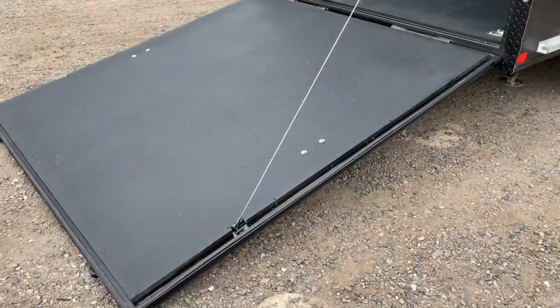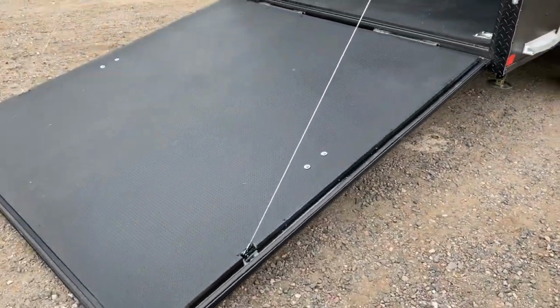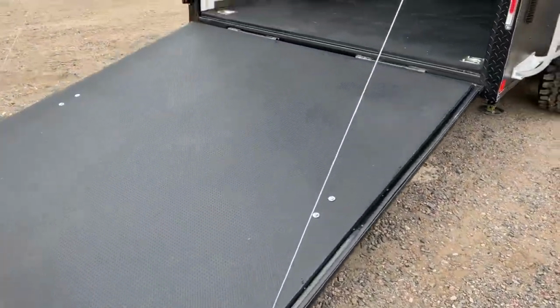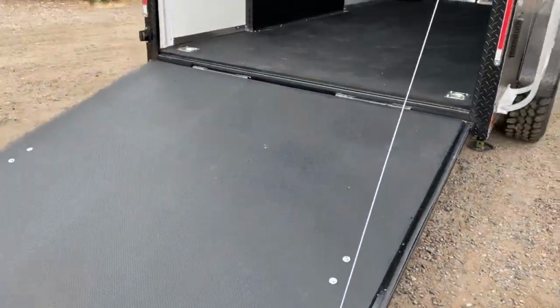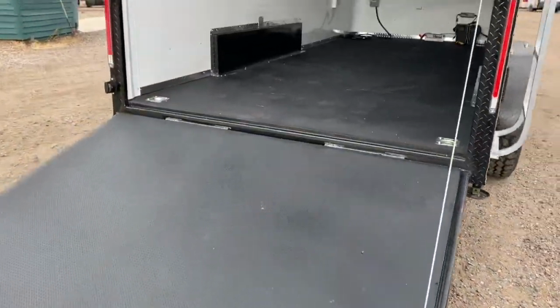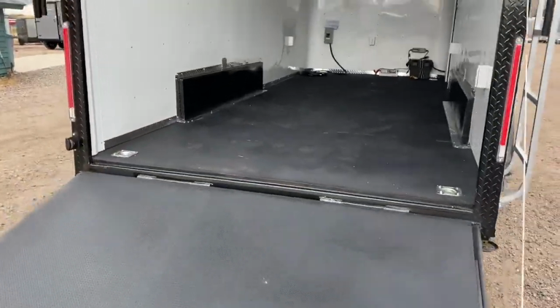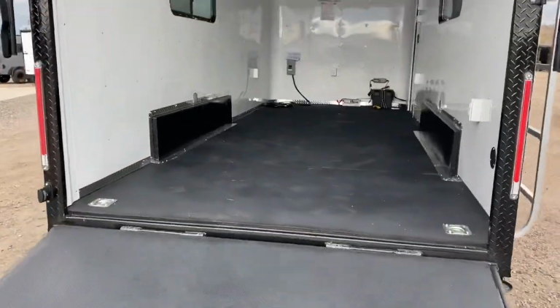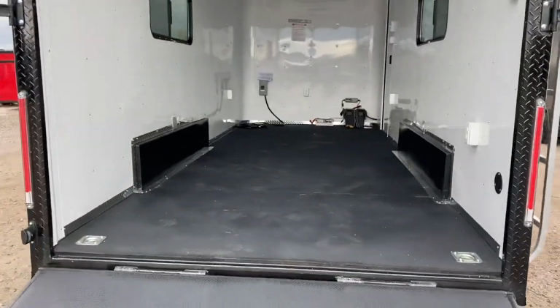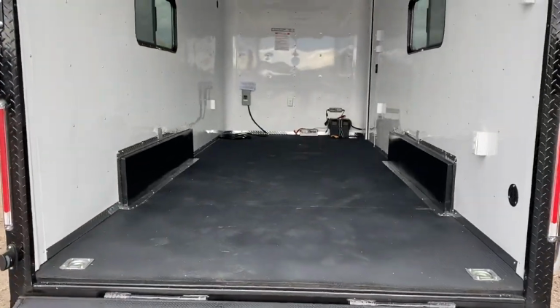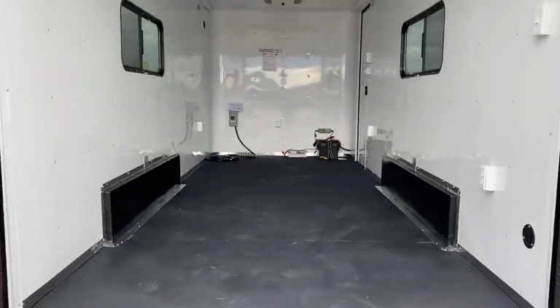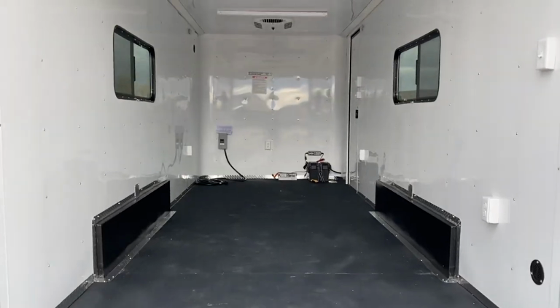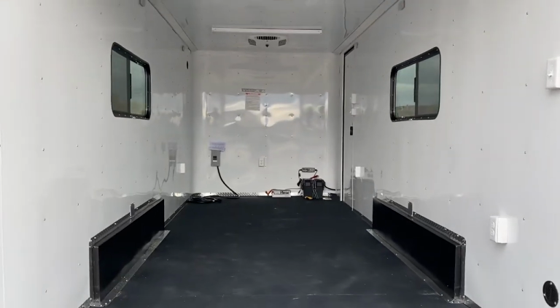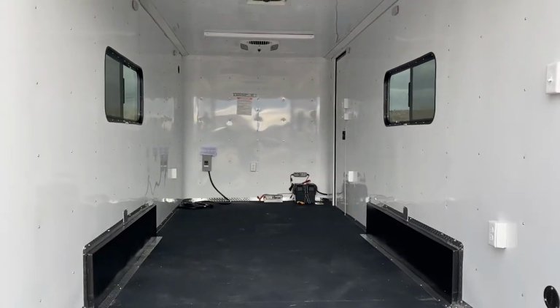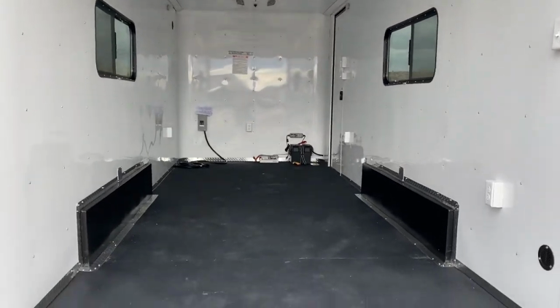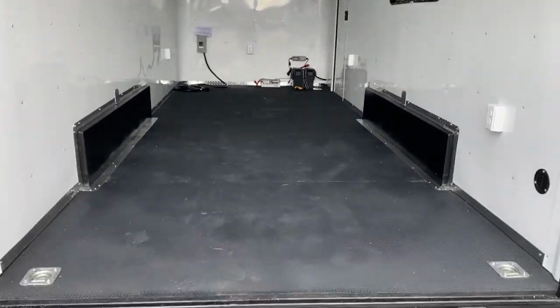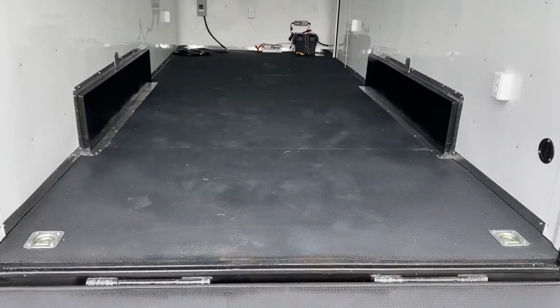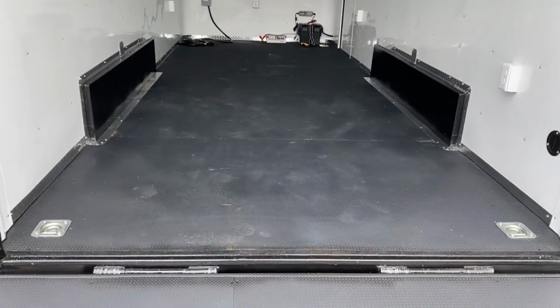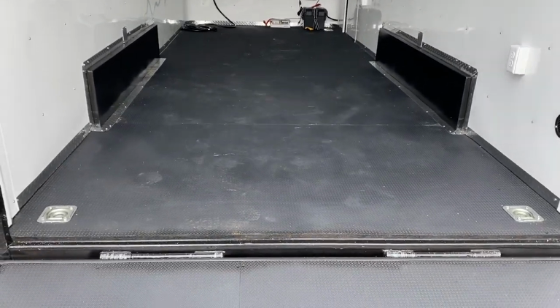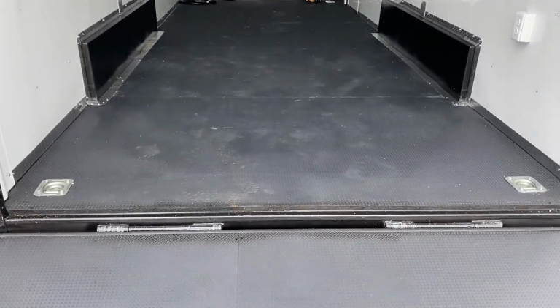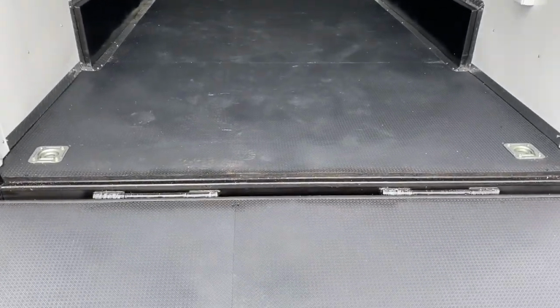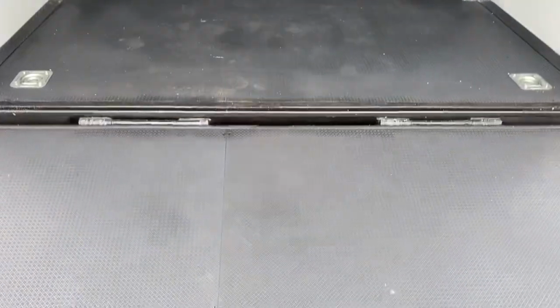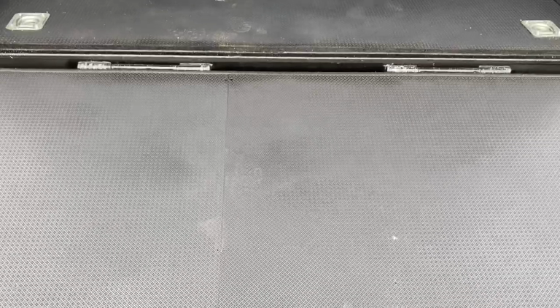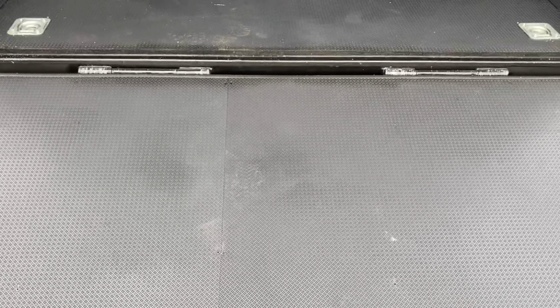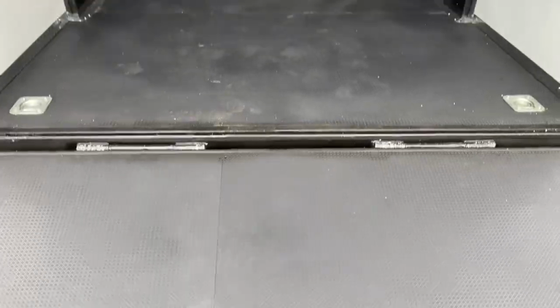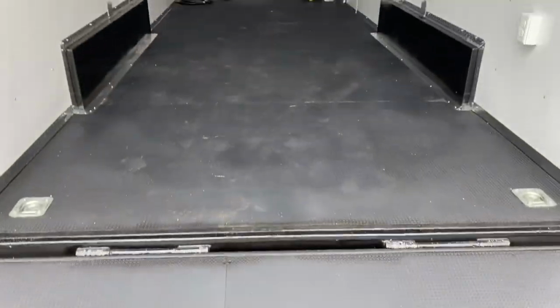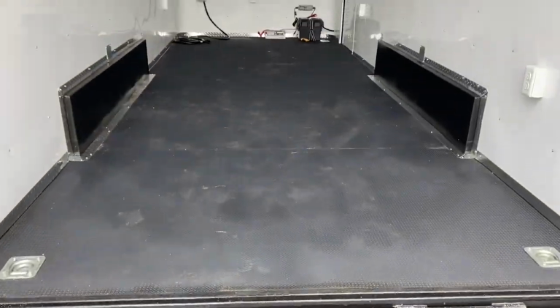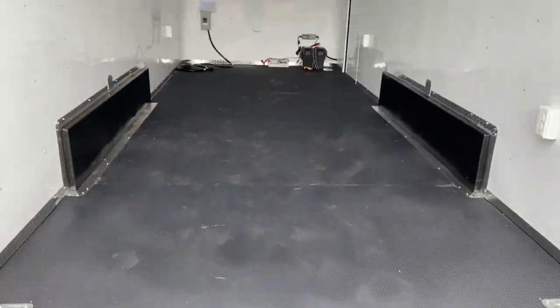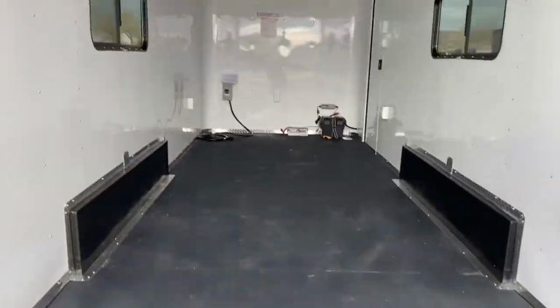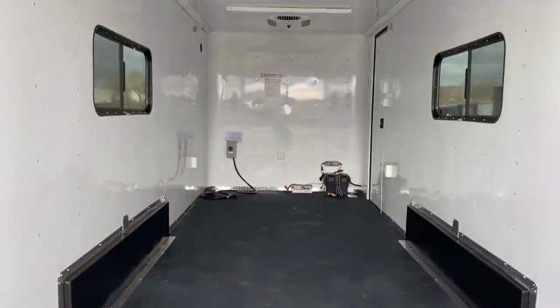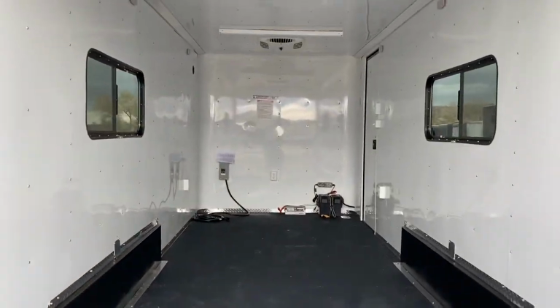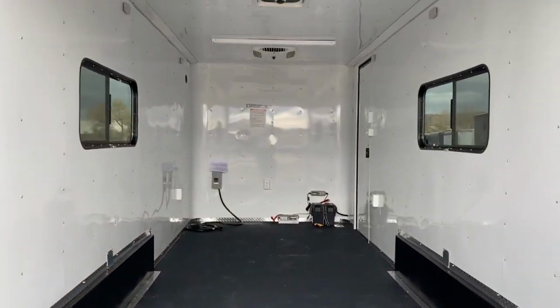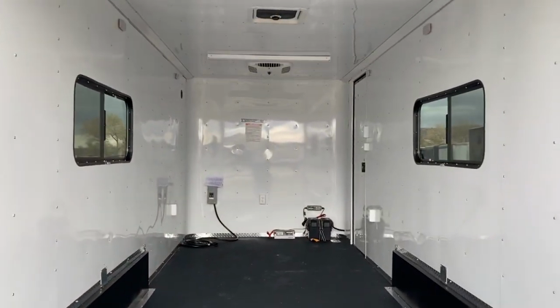The rear ramp door does have a spring-assist close on it. Seven-foot interior height with this unit gives you about six-six at your rear ramp door. Four D-rings in the floor with the awesome performance Nudo floor with Dry Max — this is one of the best durable floors we can put in a trailer, so it's set up to last you guys a really long time.